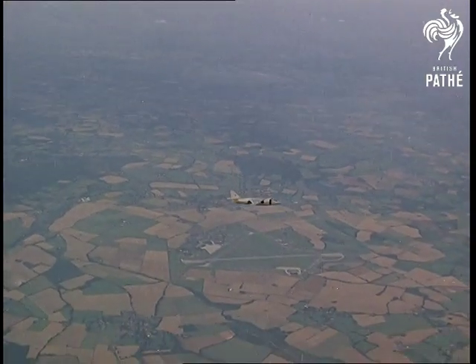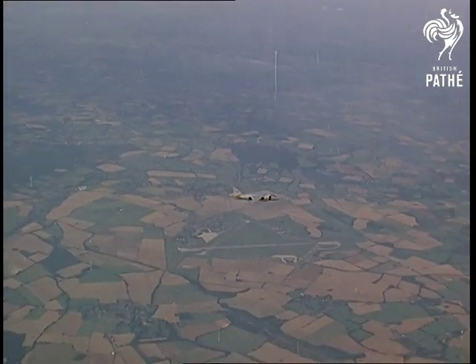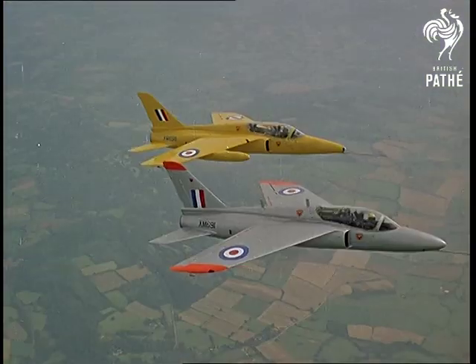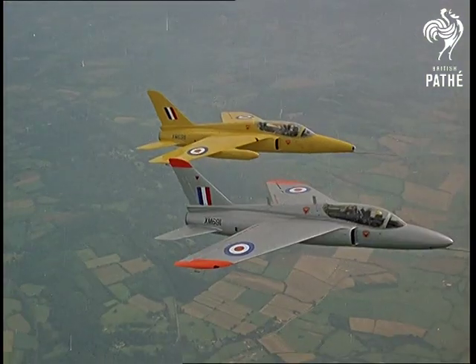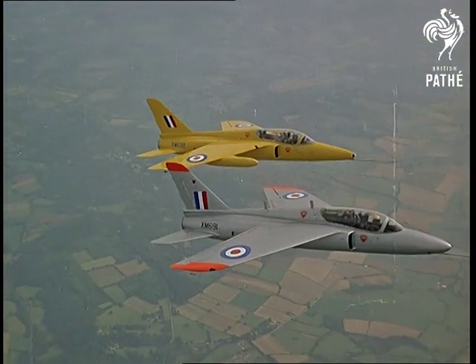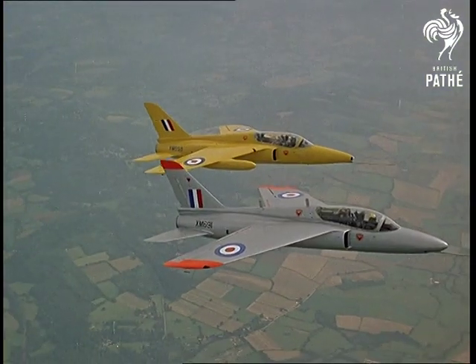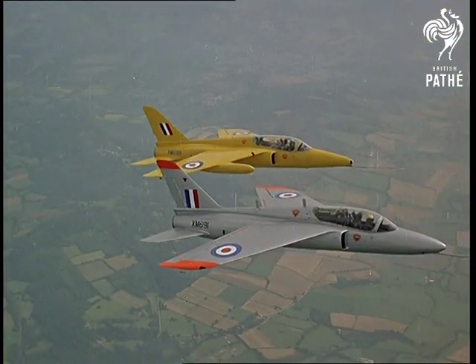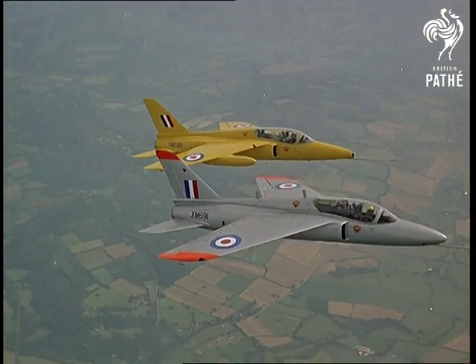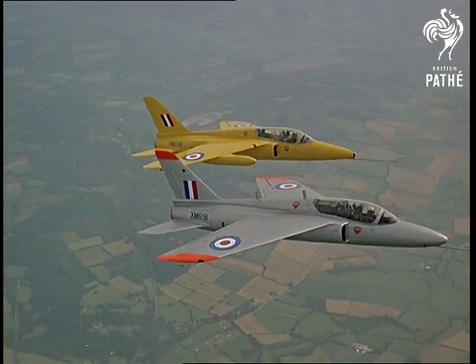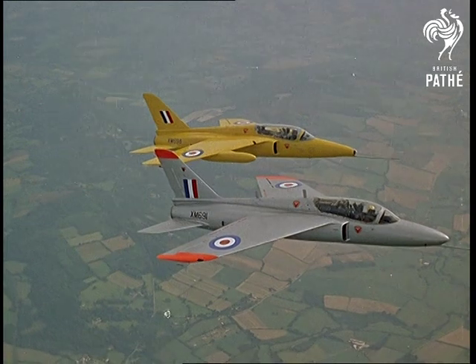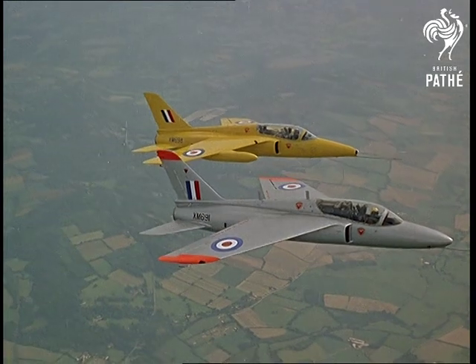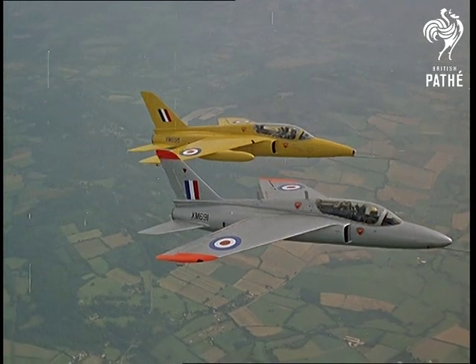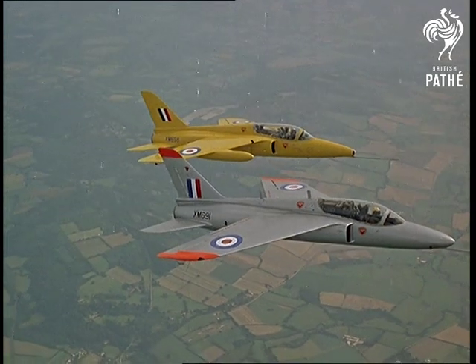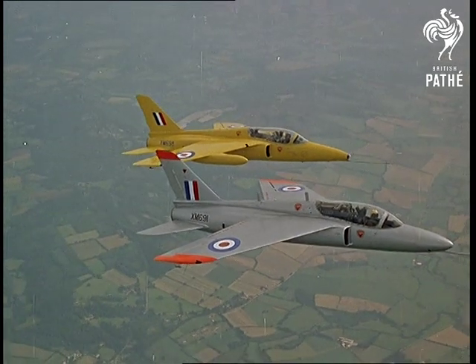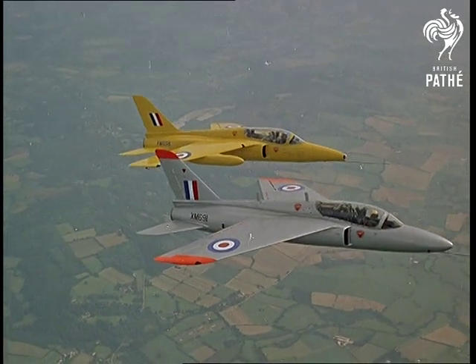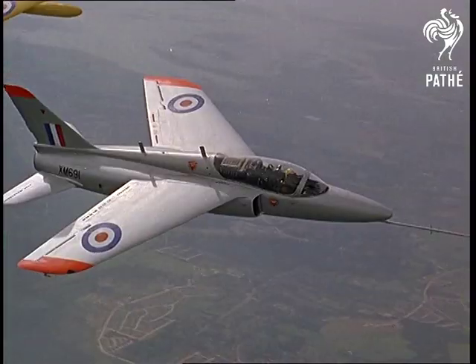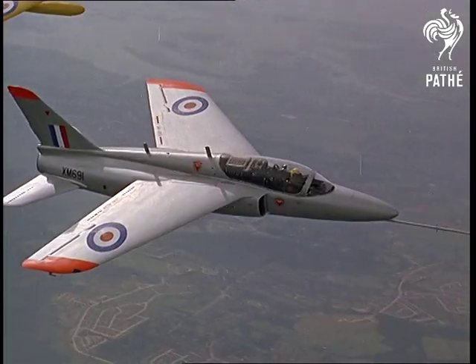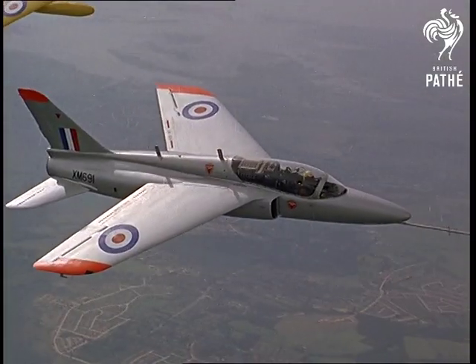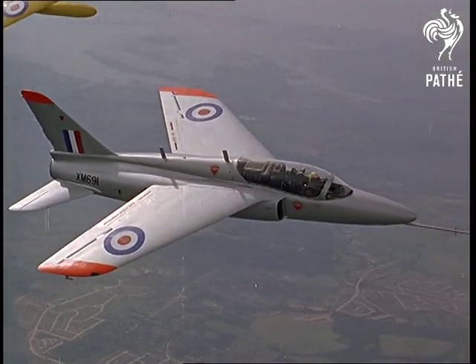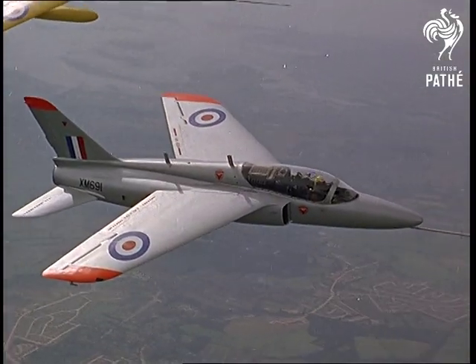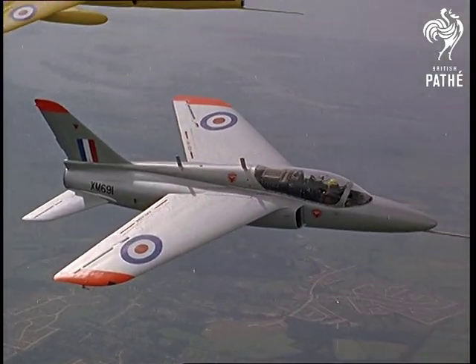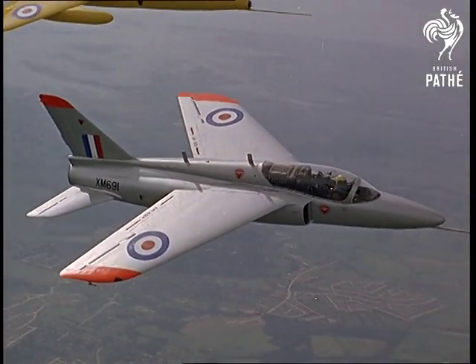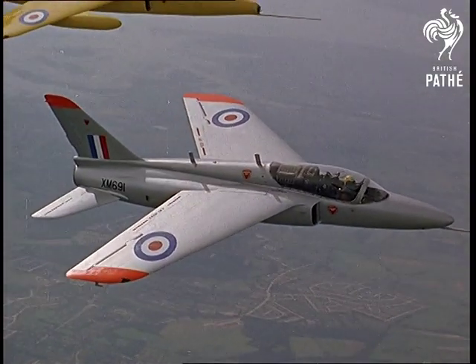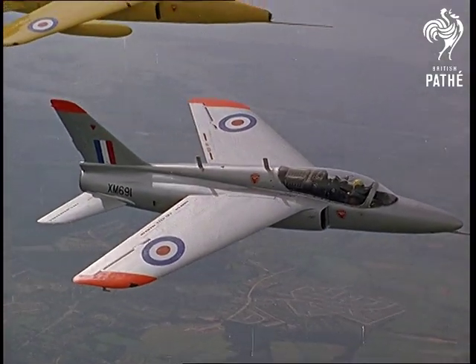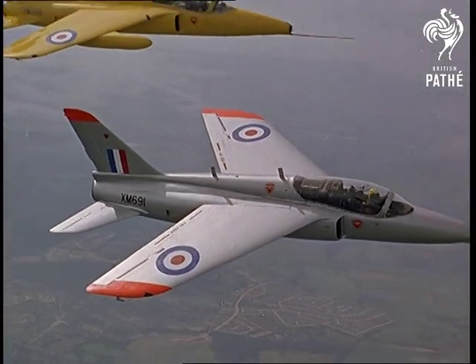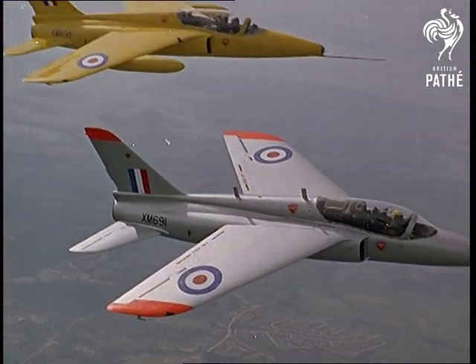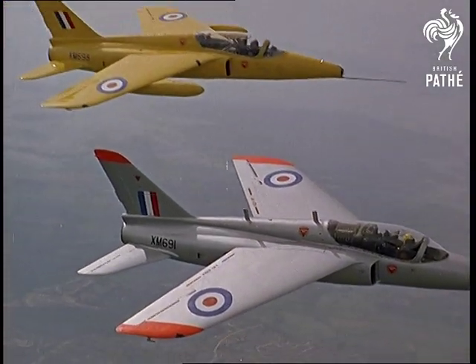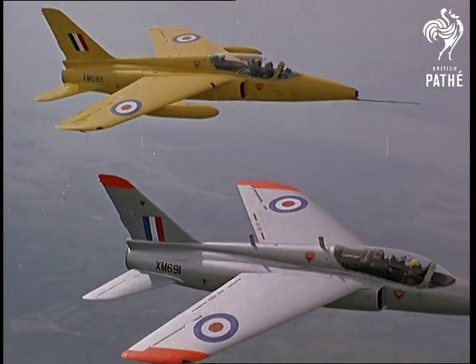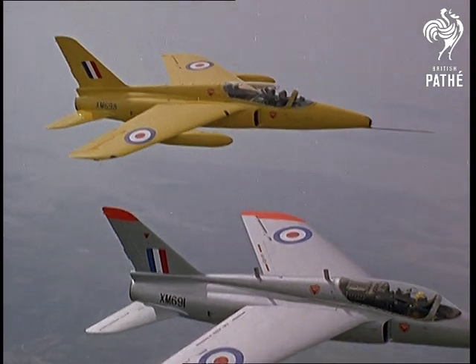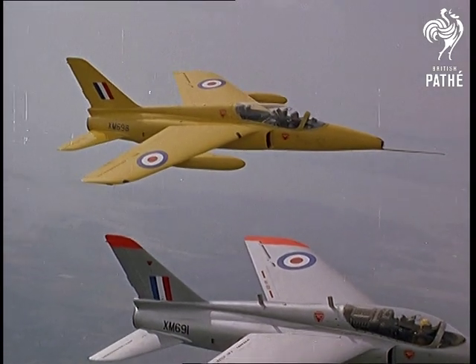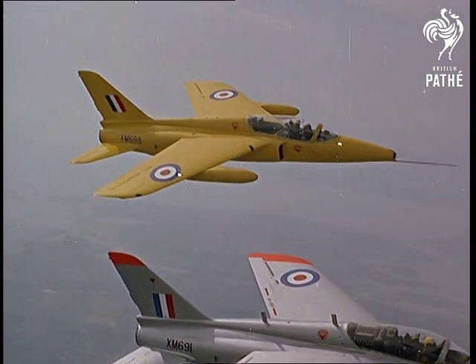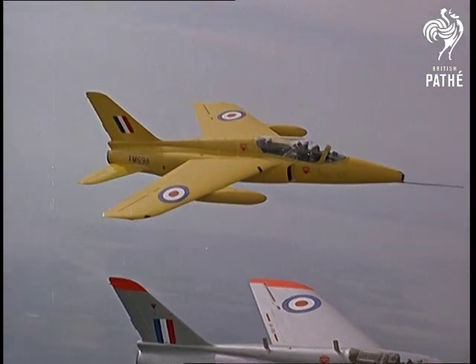The latest version of the Folland Gnat — the T-1 flies on the fringe of the speed of sound and has tremendous climbing power. It's much used as a training plane.